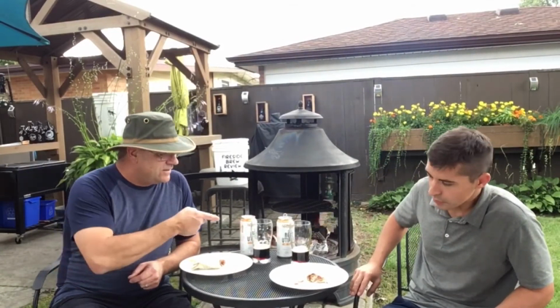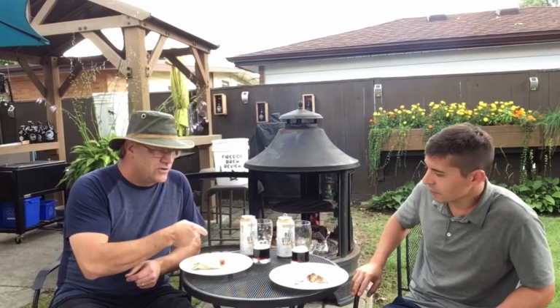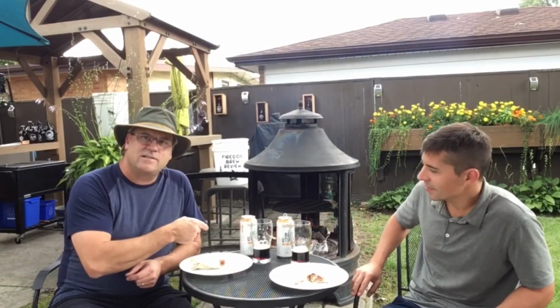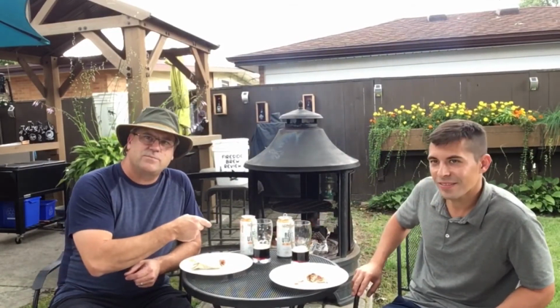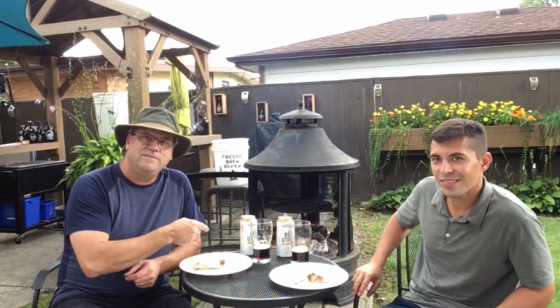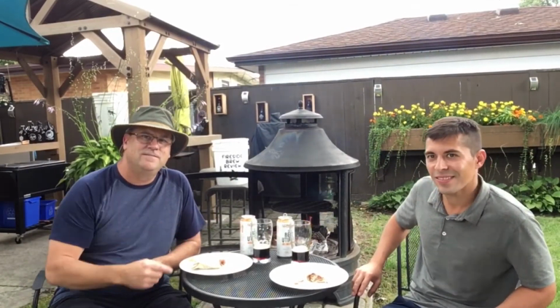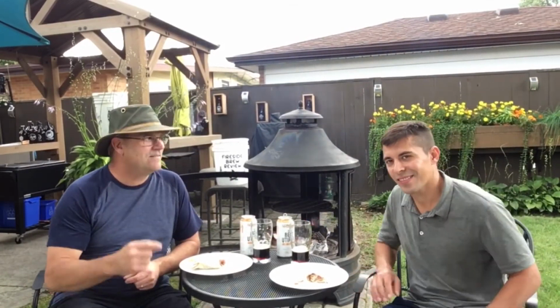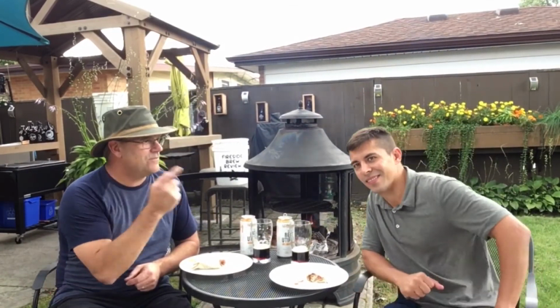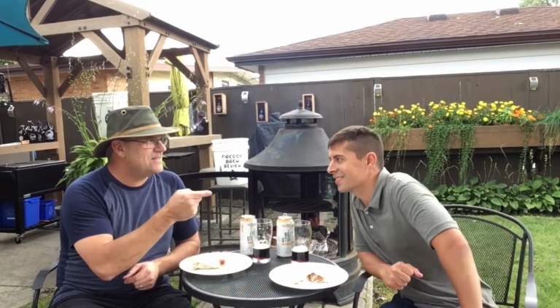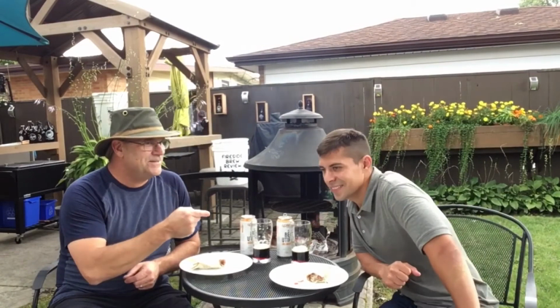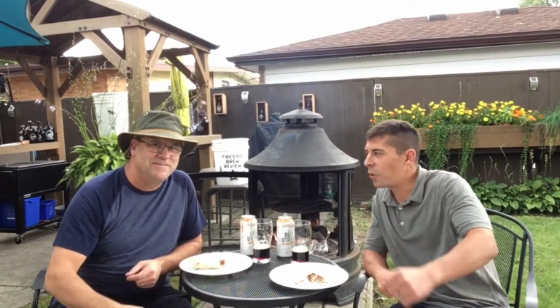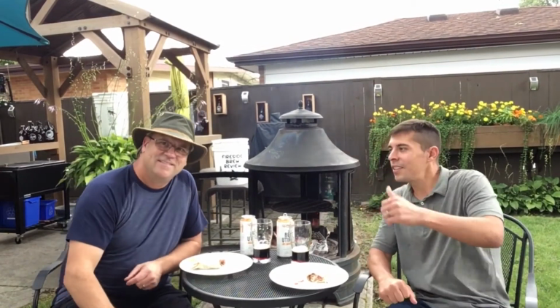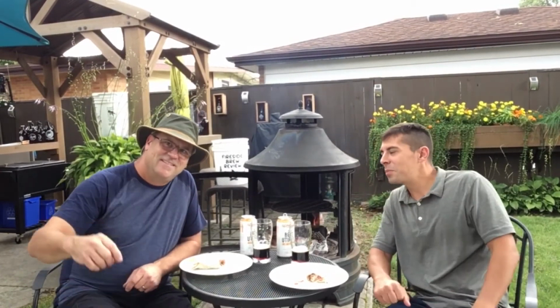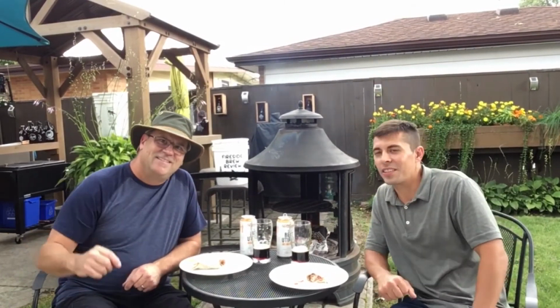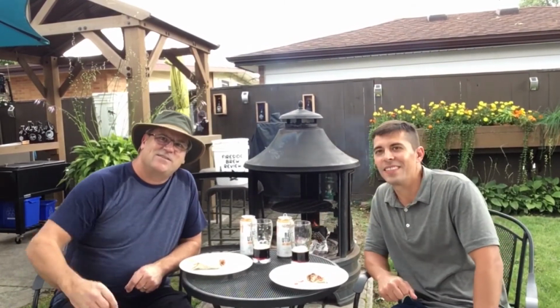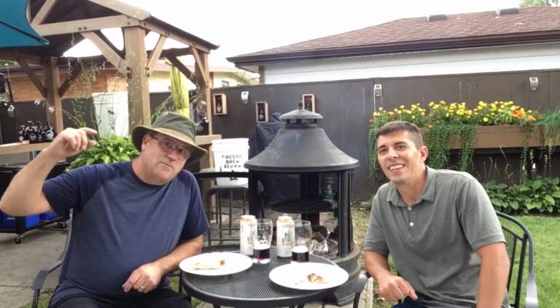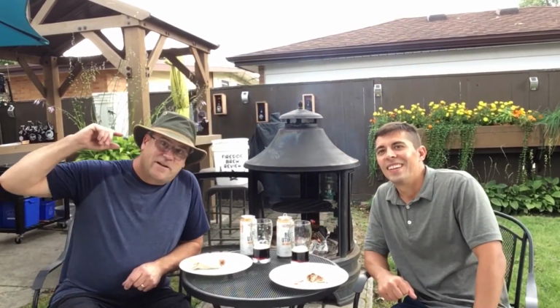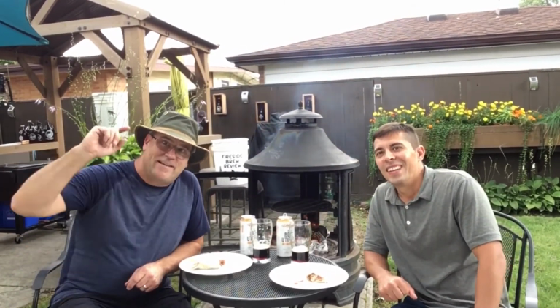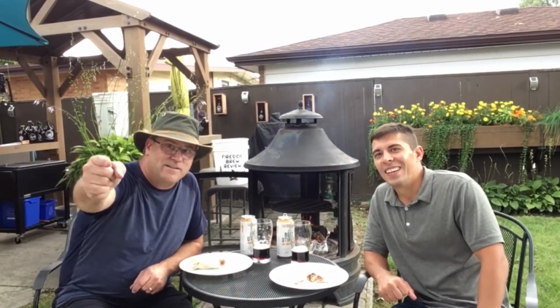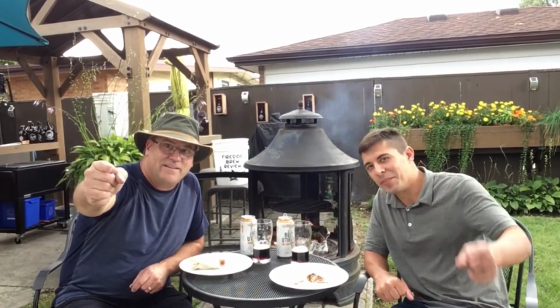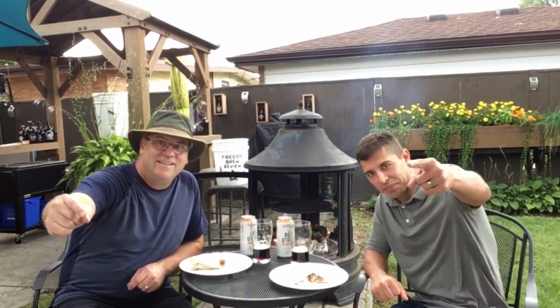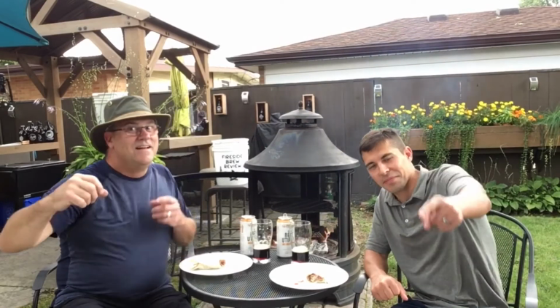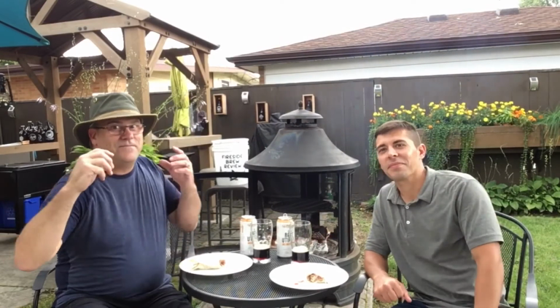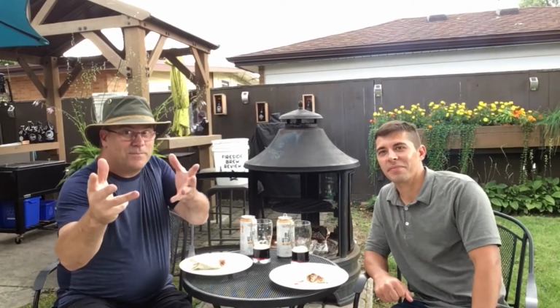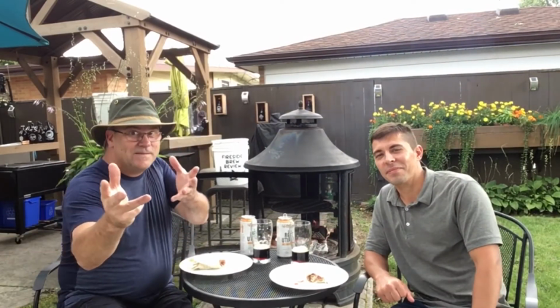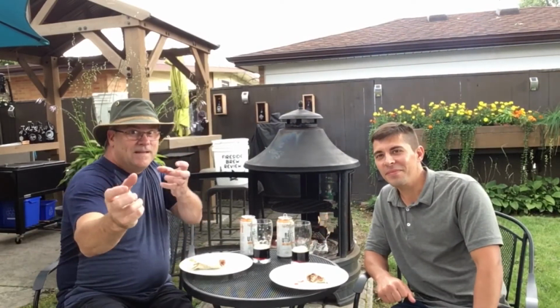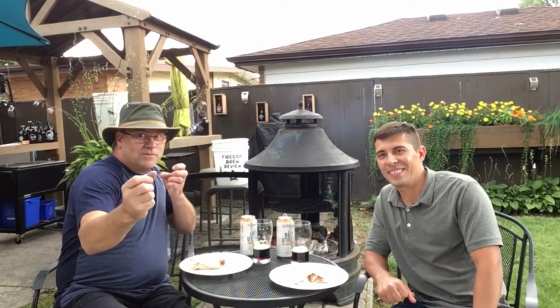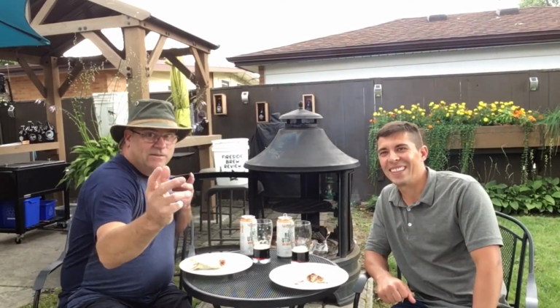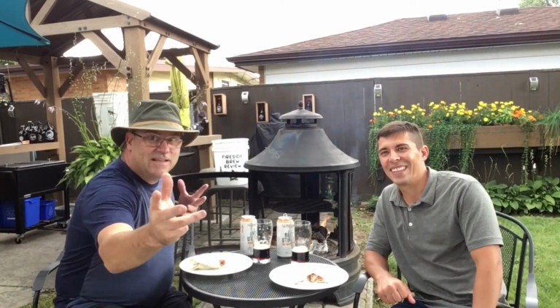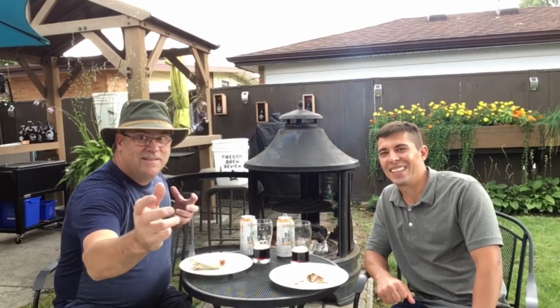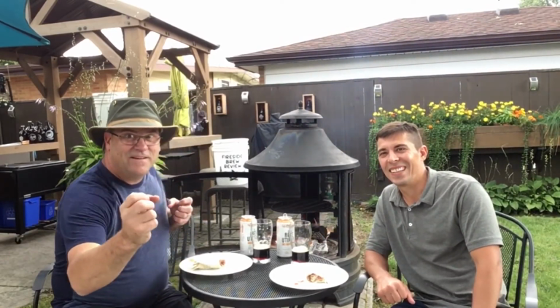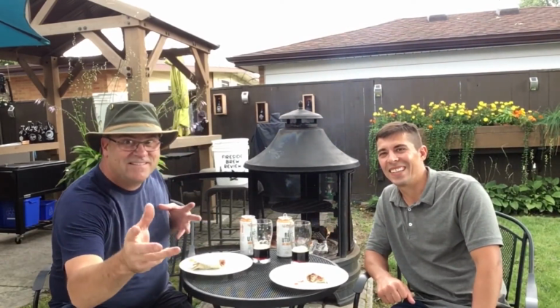So we're gonna finish eating and finish drinking this delicious beer. Thank you for coming today Sean — always a pleasure. Remember to get out there in your backyard, find your place, and we'll see you next time on the next Brew Review. Bye bye!